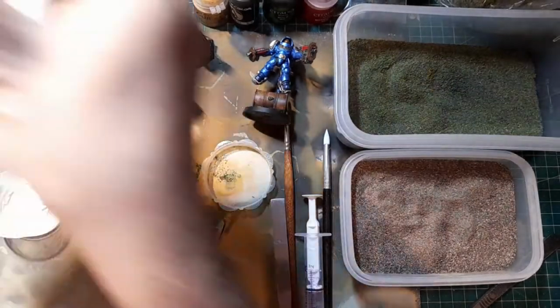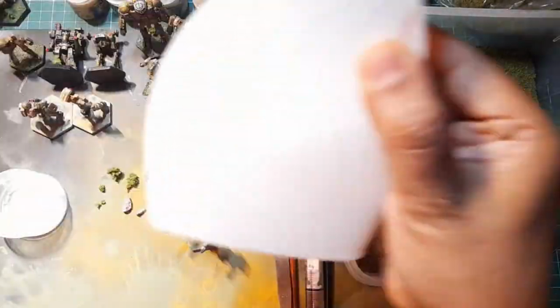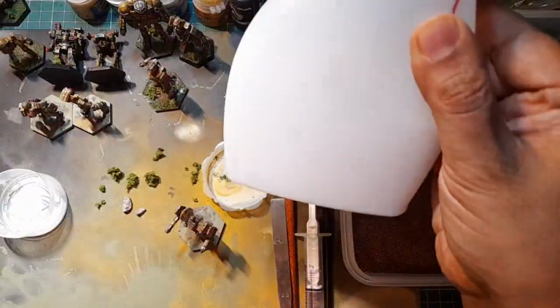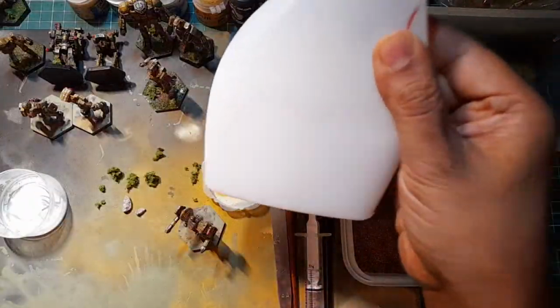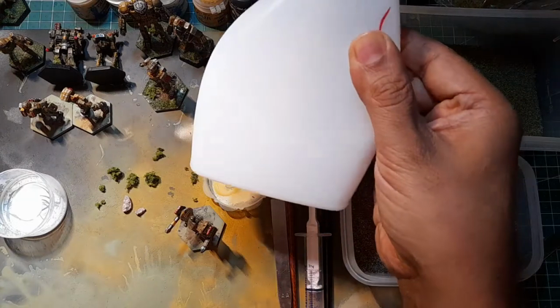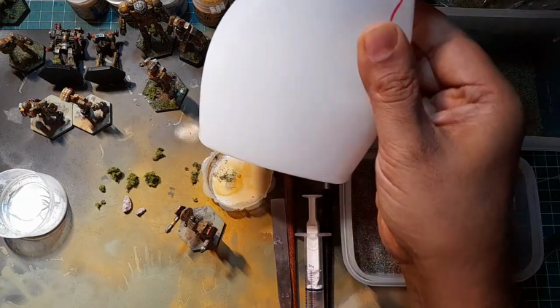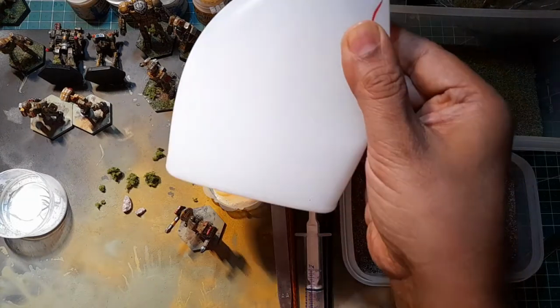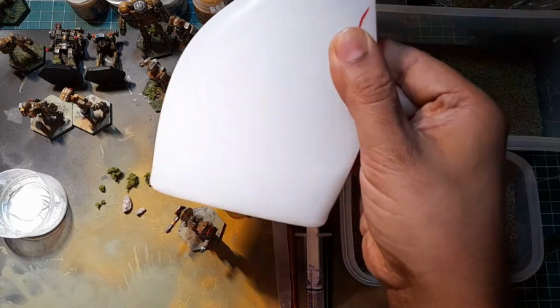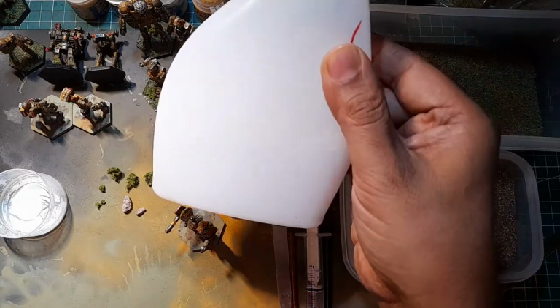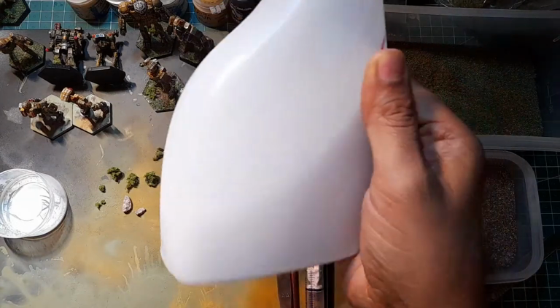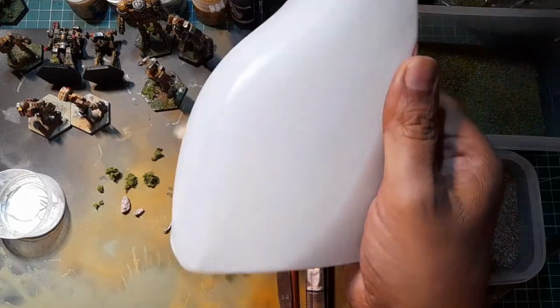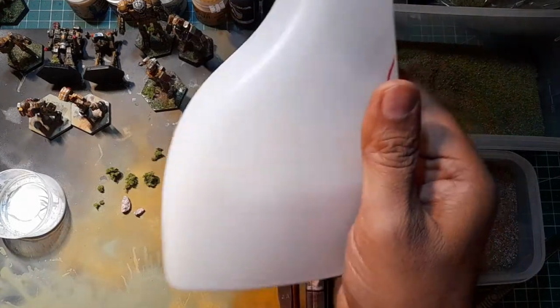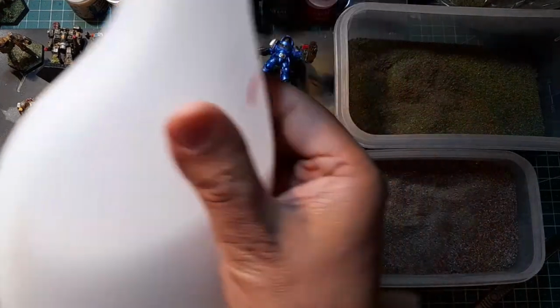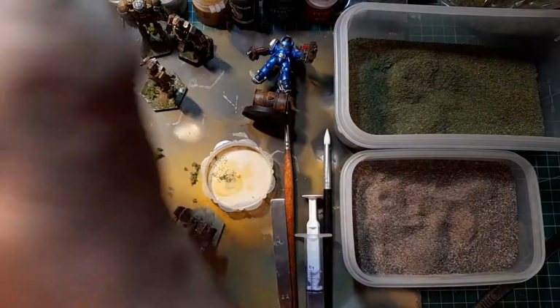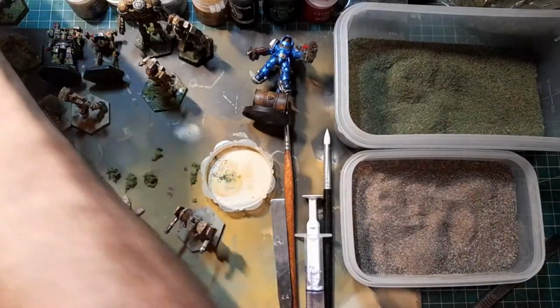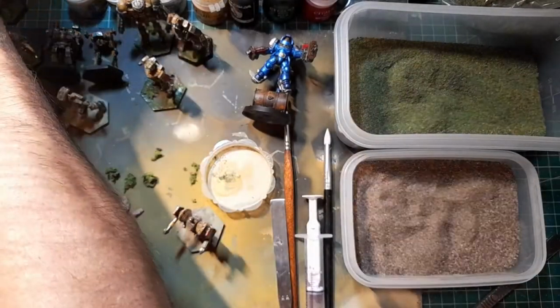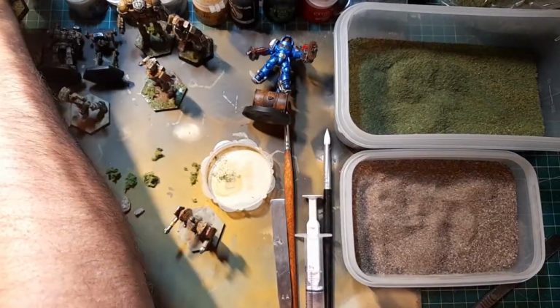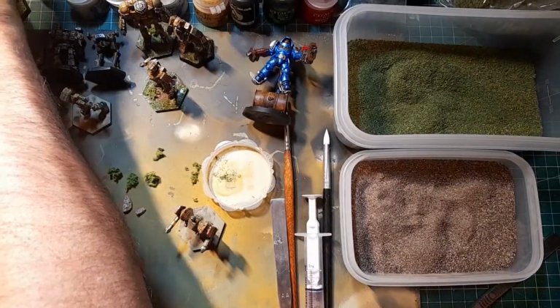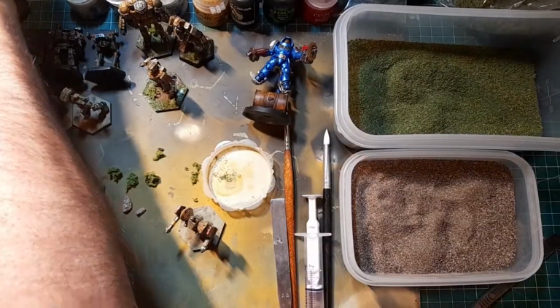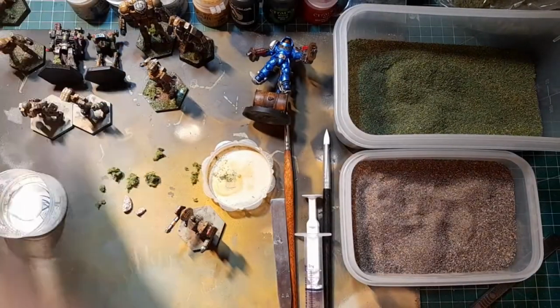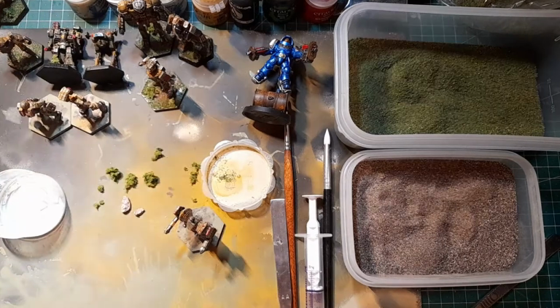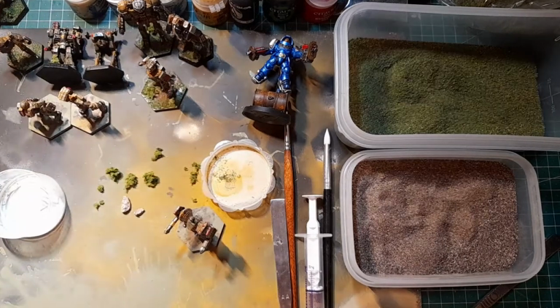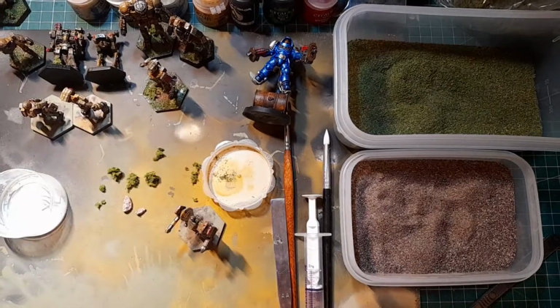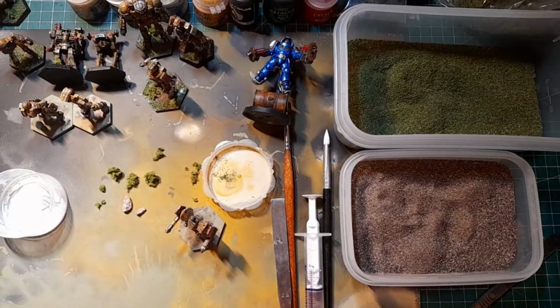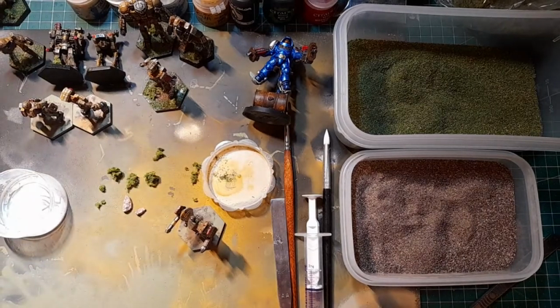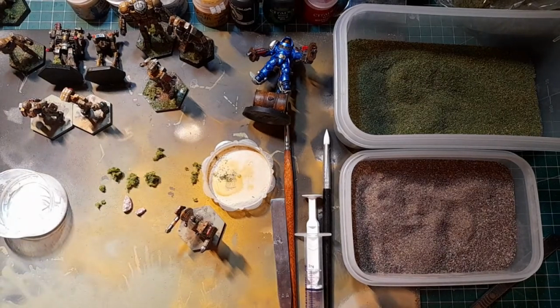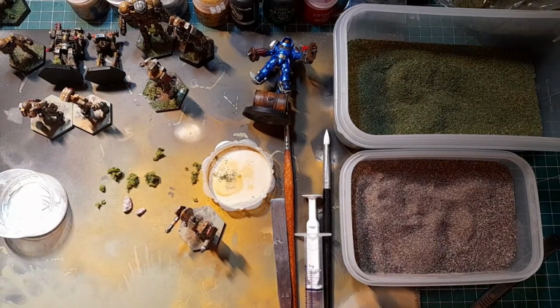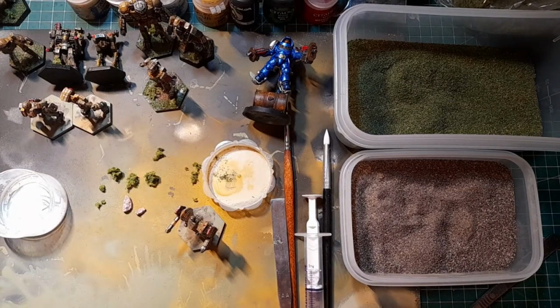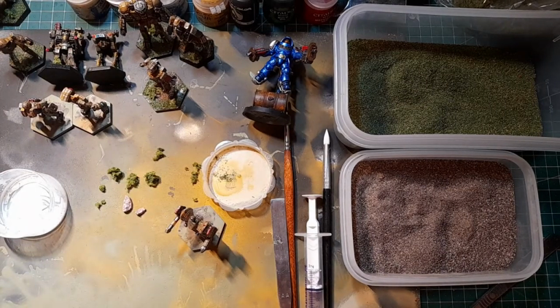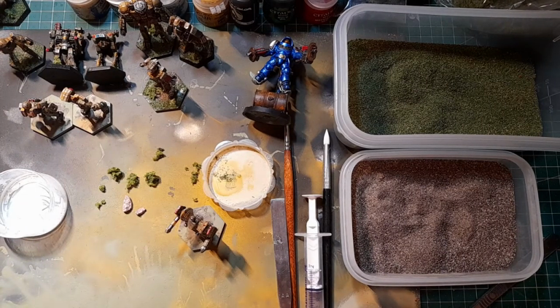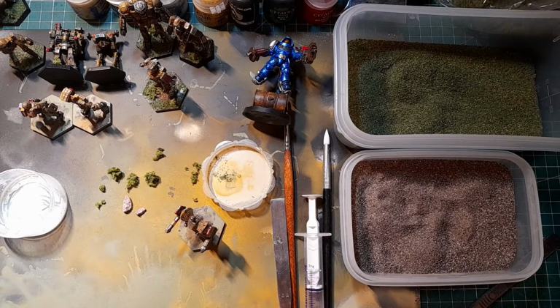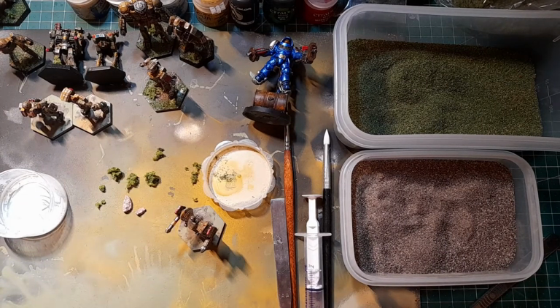I've also got a solution of diluted tacky glue - PVA wood glue. This will help towards the end when we want to fix the basing material to the base itself.